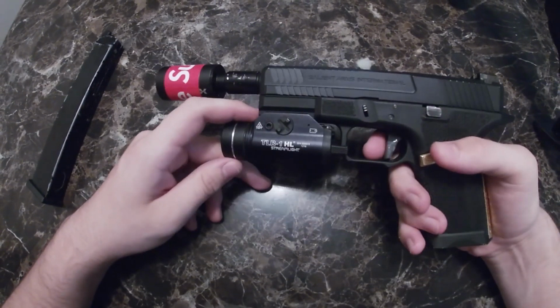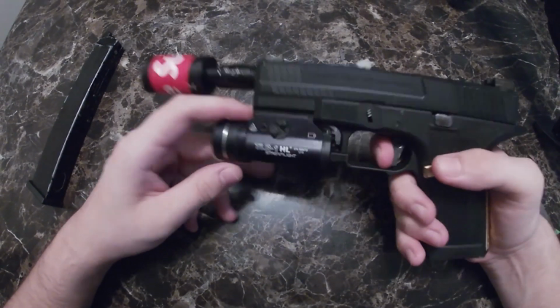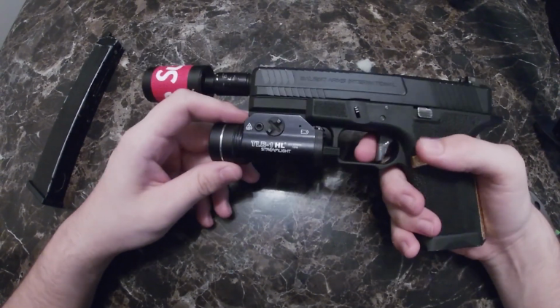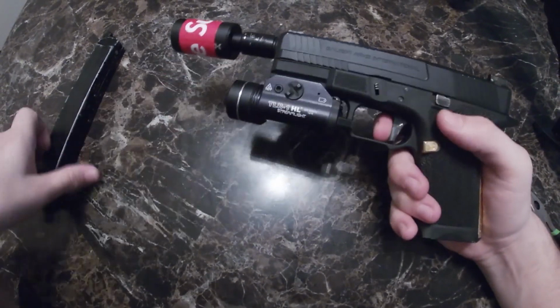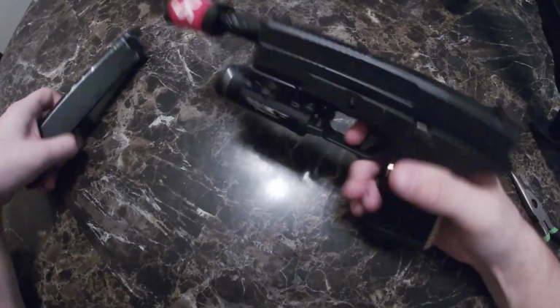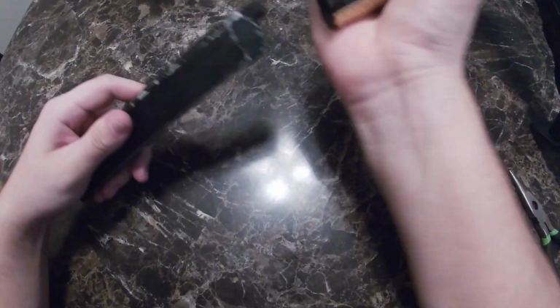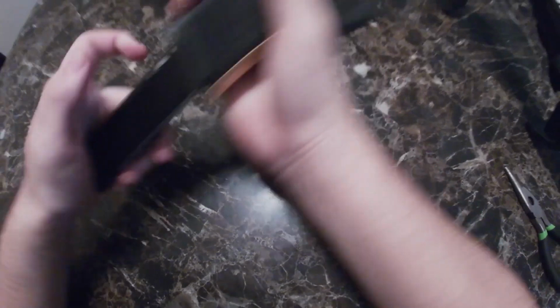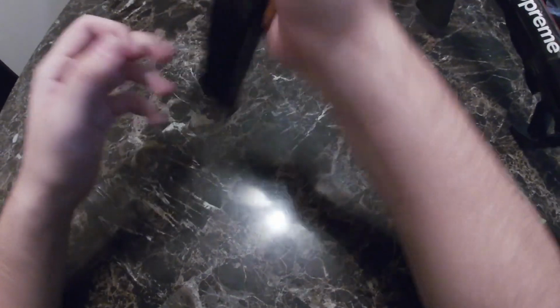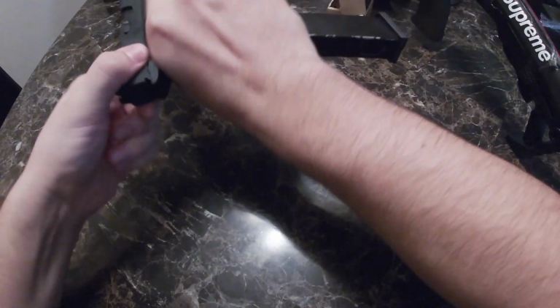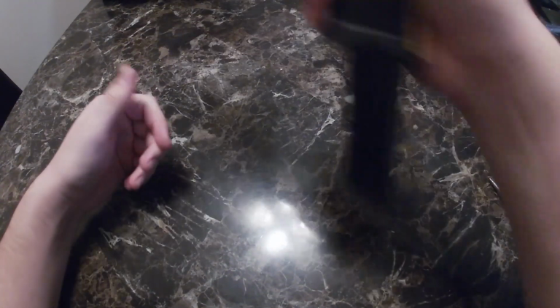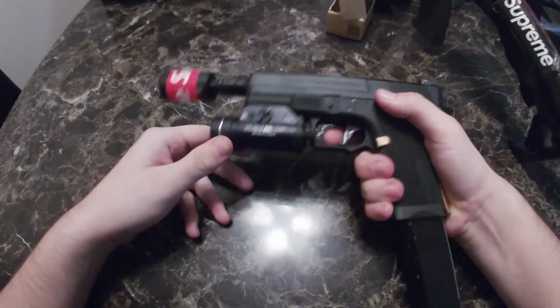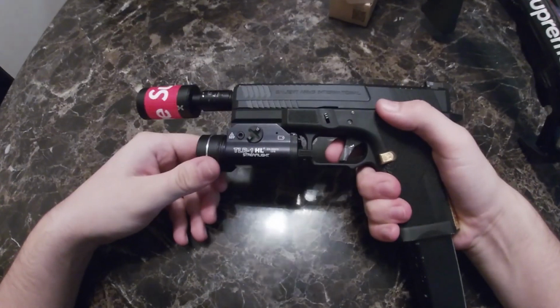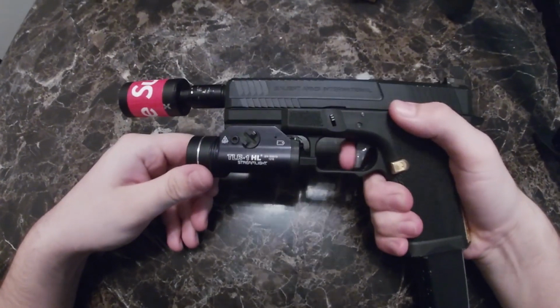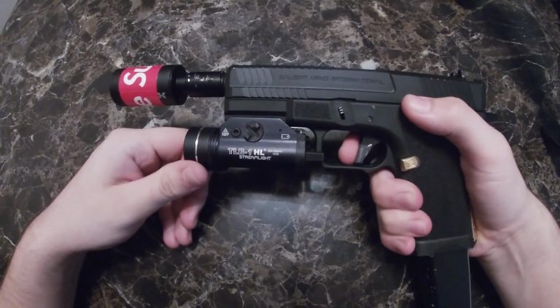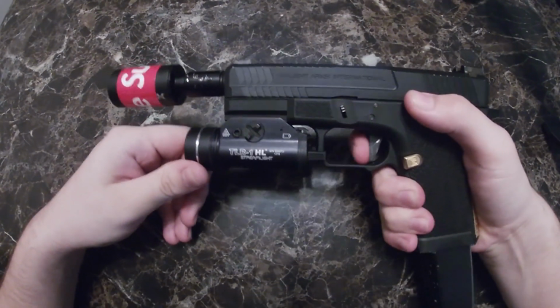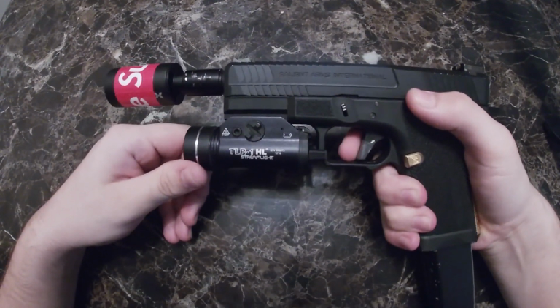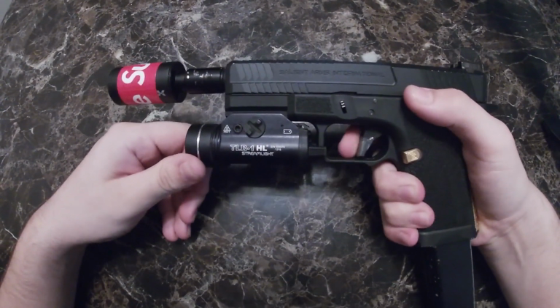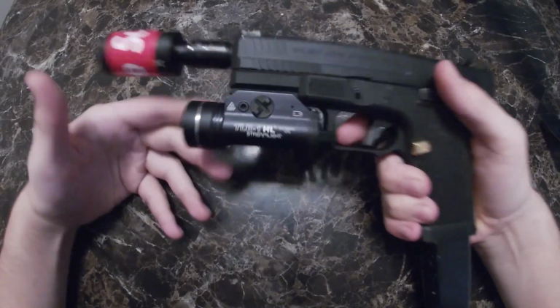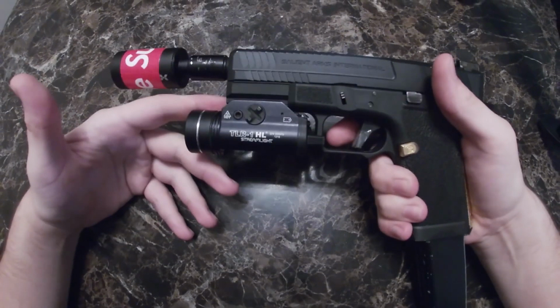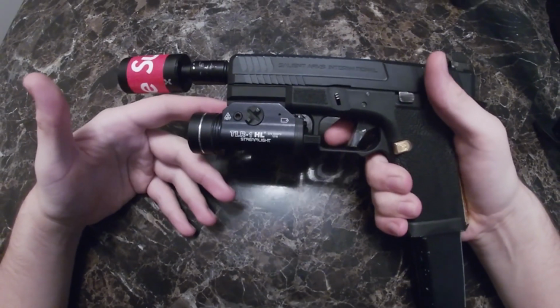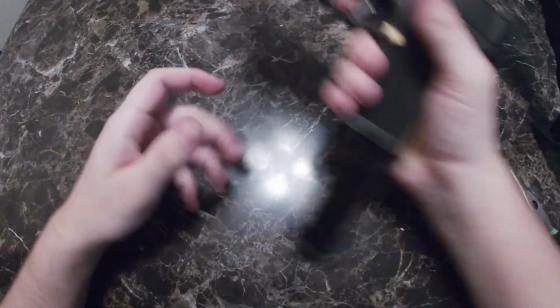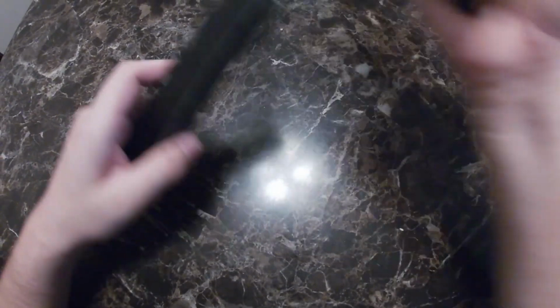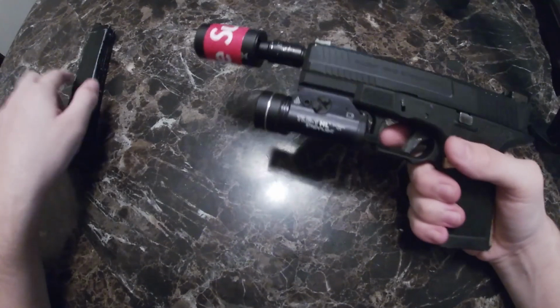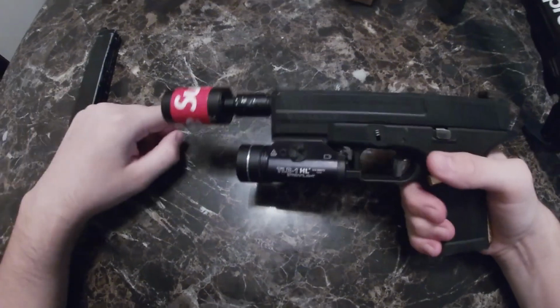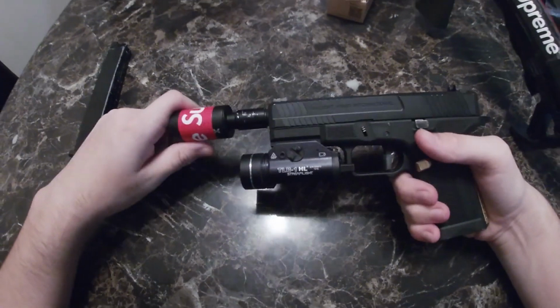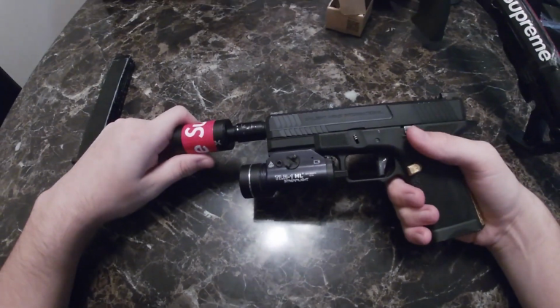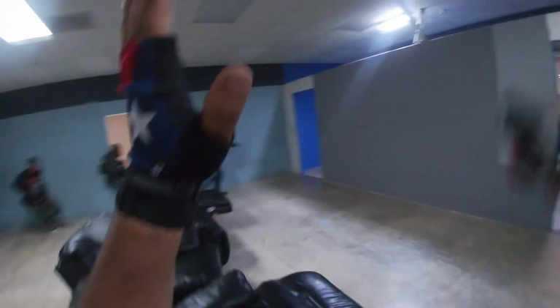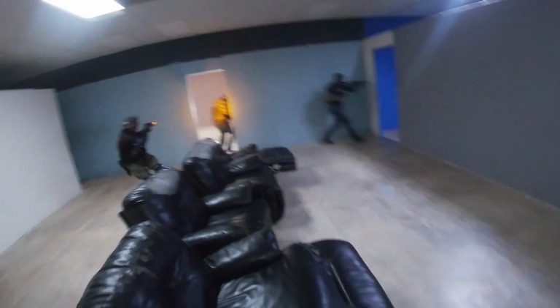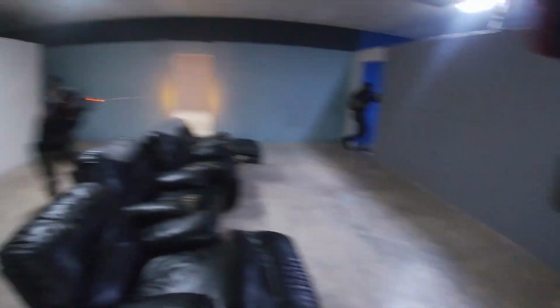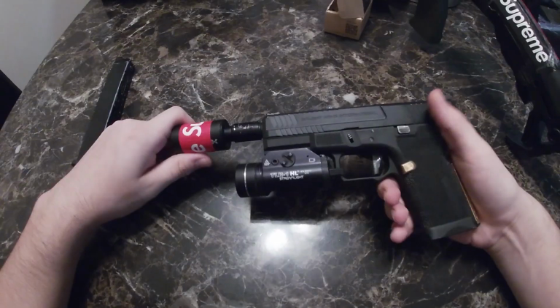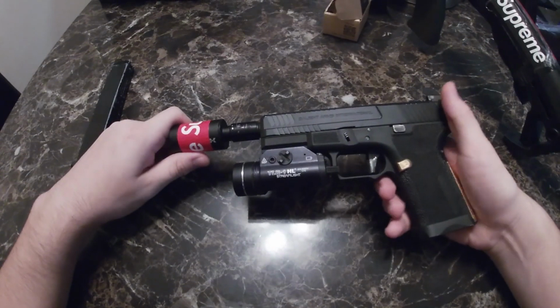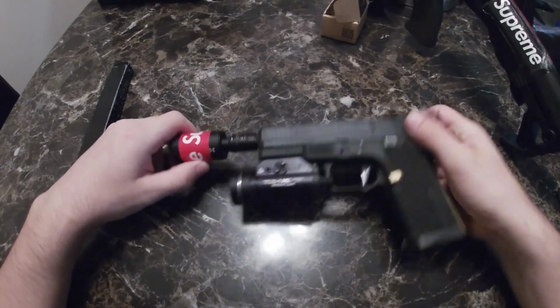I'm gonna try it on my pistol. Let's see how this new amplifier sounds. Sounds pretty dope! I don't know about you but it sounds really nice. Now let's try it on my AEG.